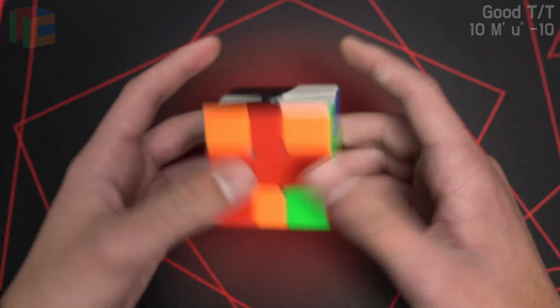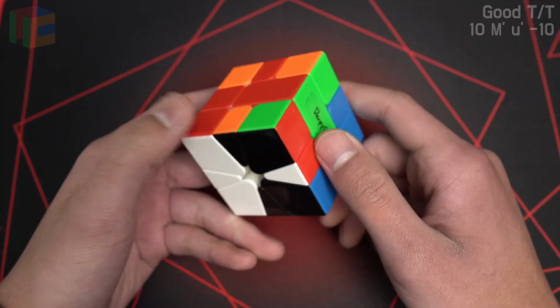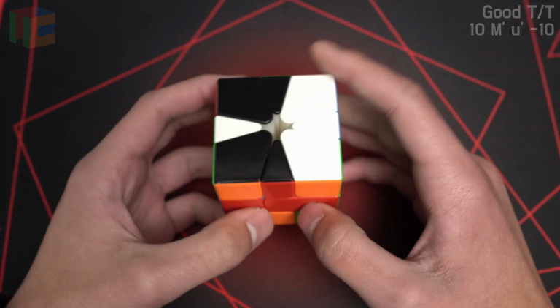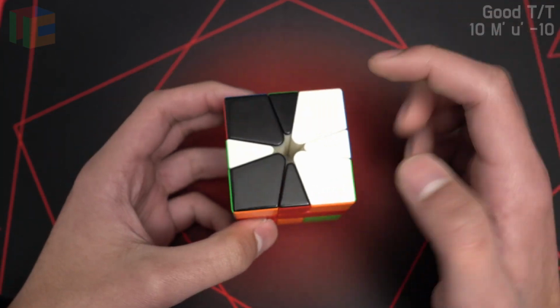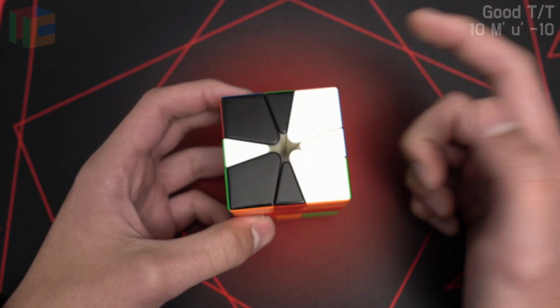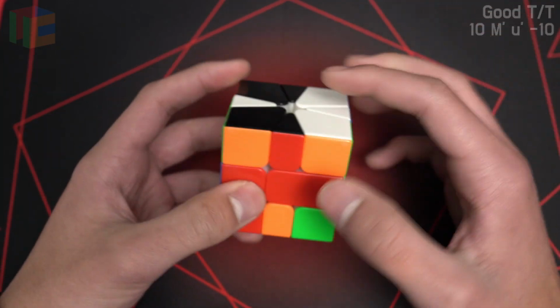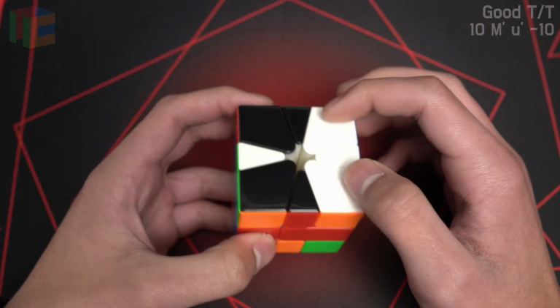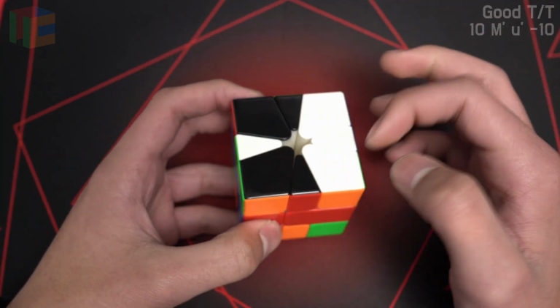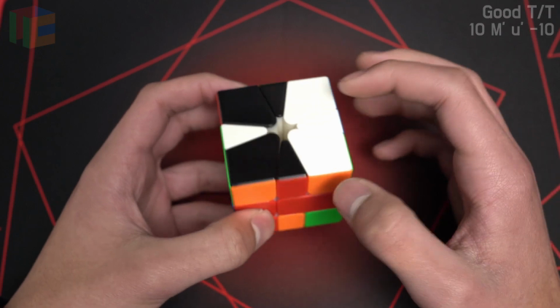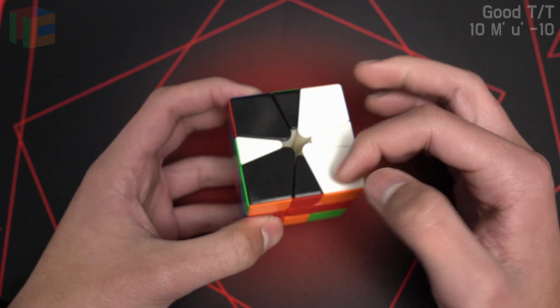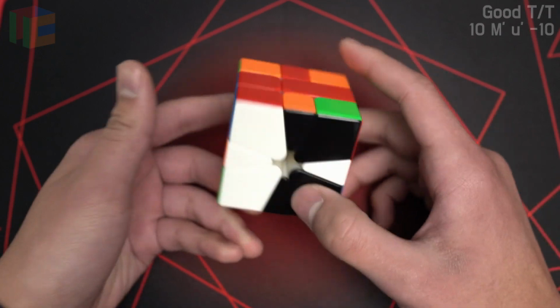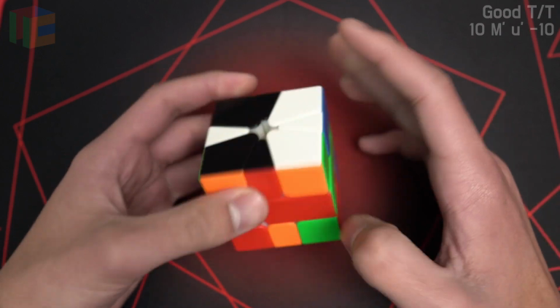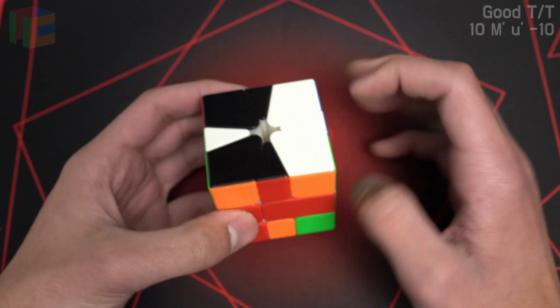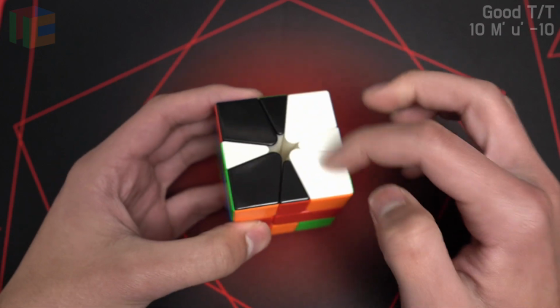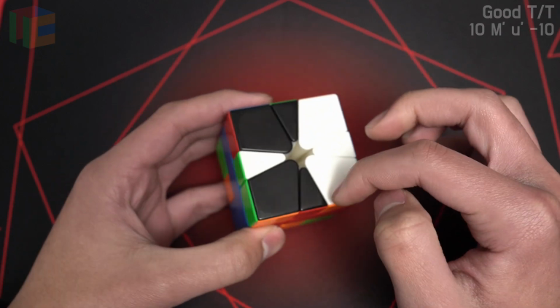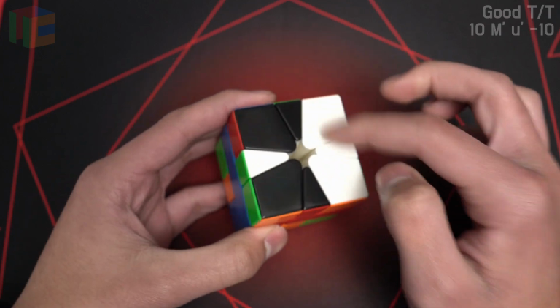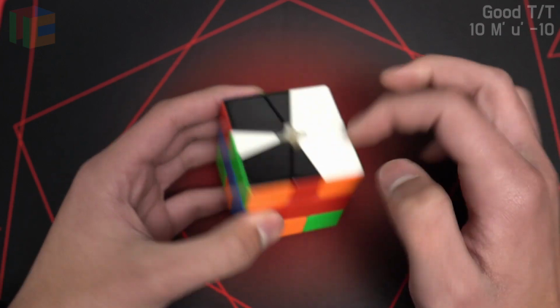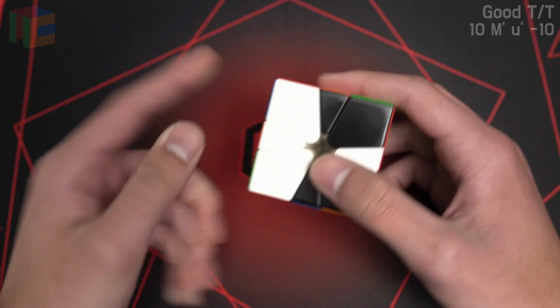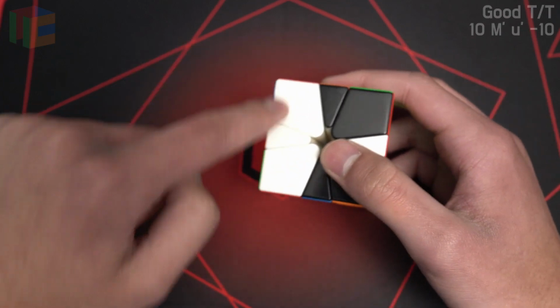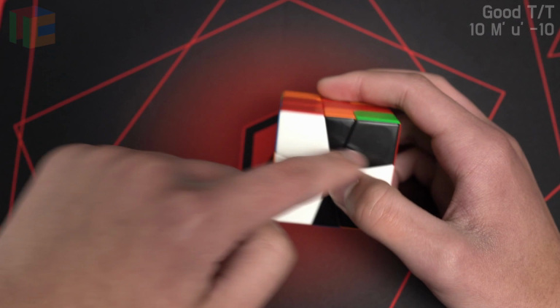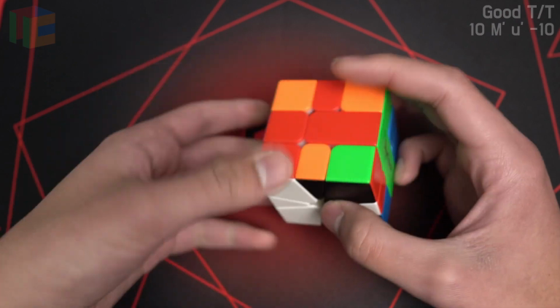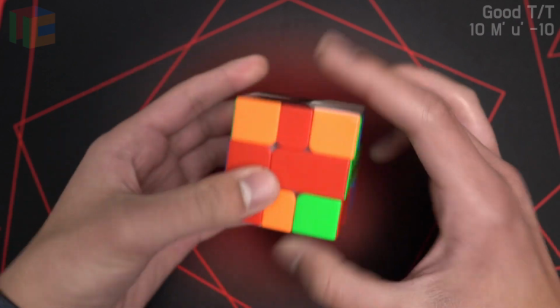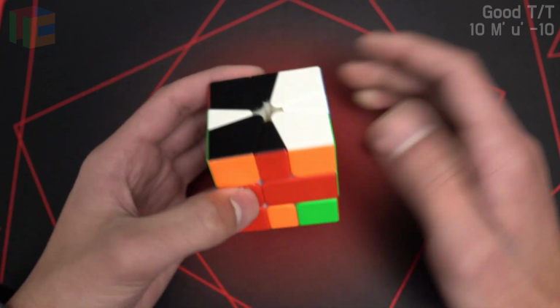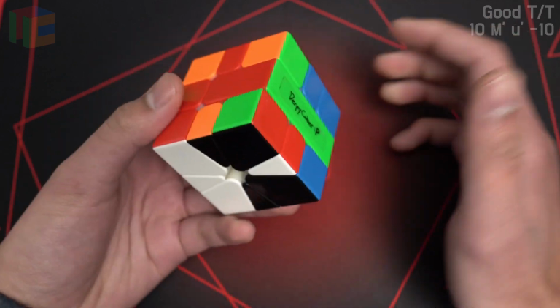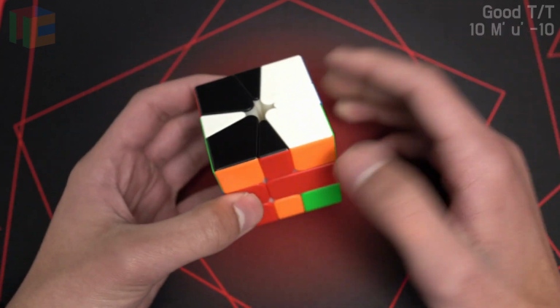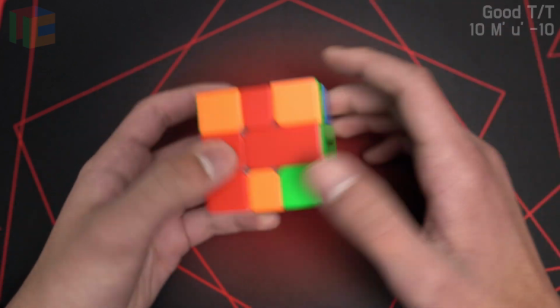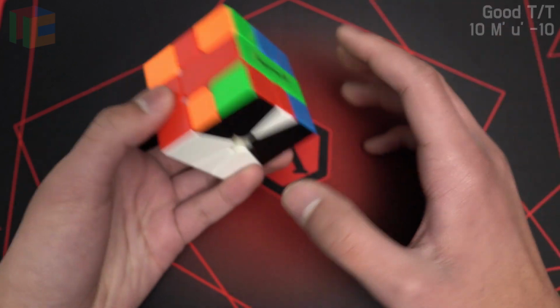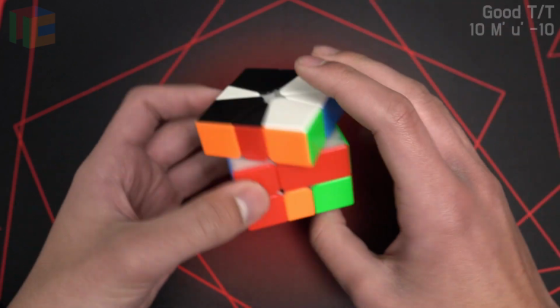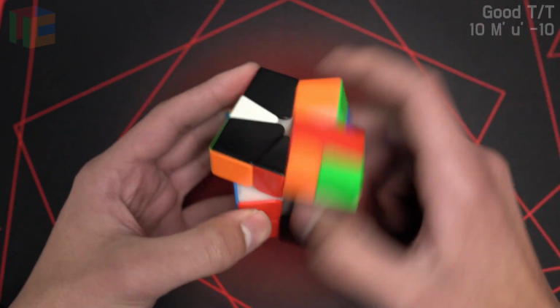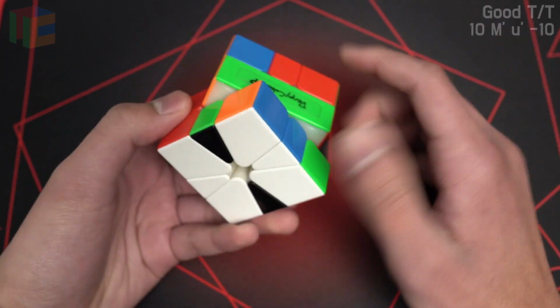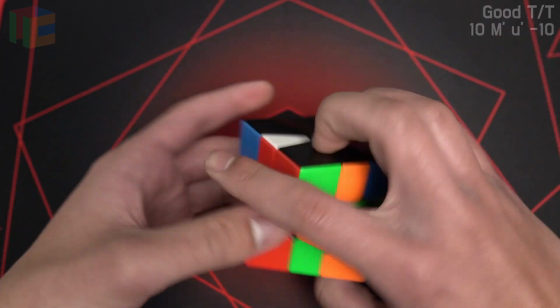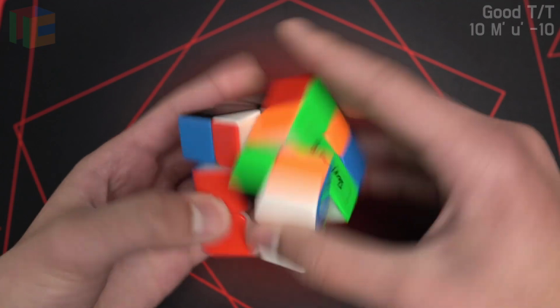Here's another simple one. It's good TT, and it's good when the T's are the same color as each other. So here we have a white T on top and a white T on bottom, so it's good. And it's just 1-slice CO to M2: 1-slice, M2.